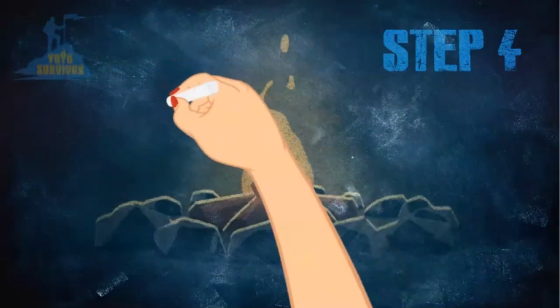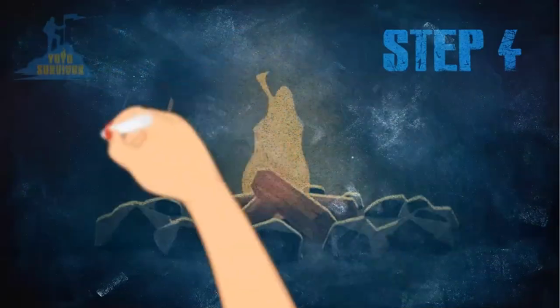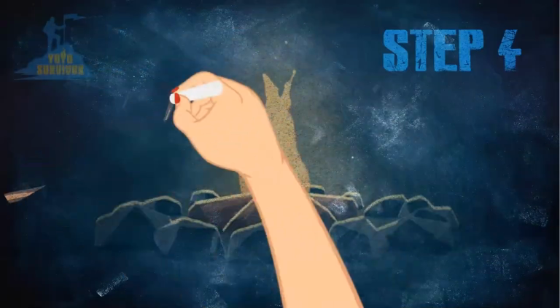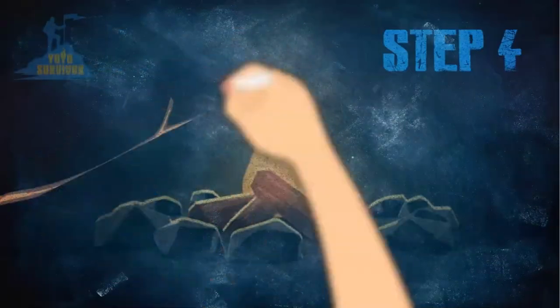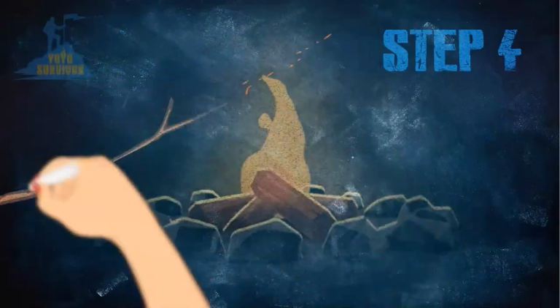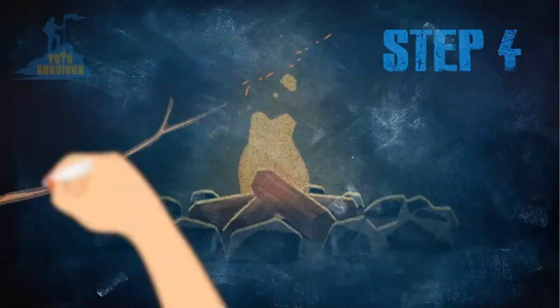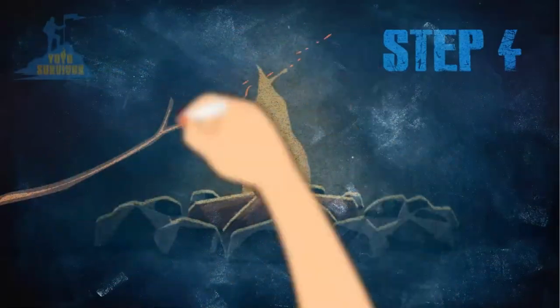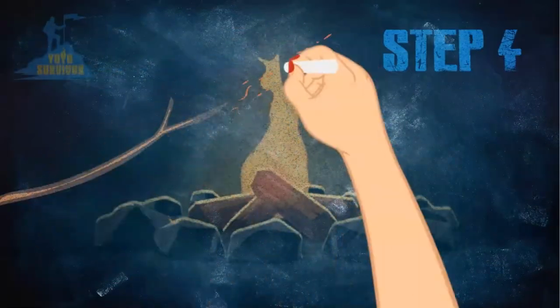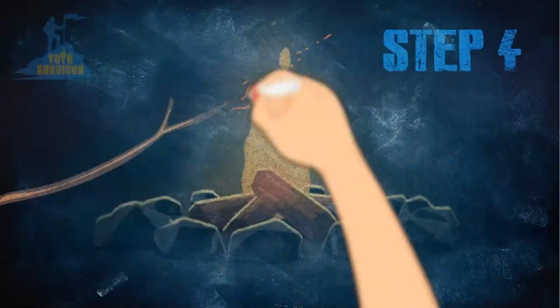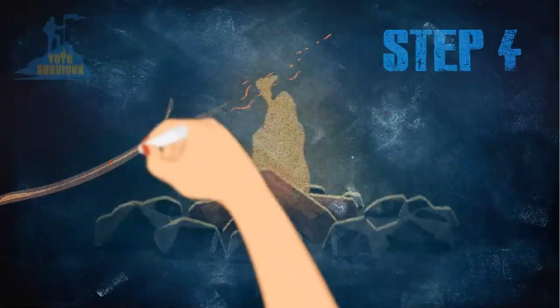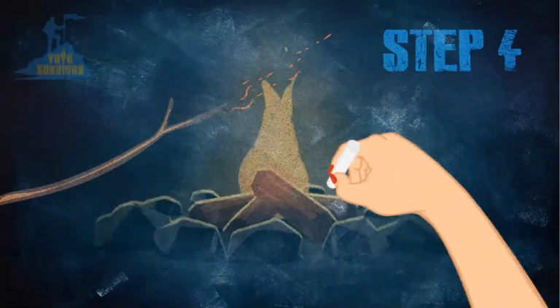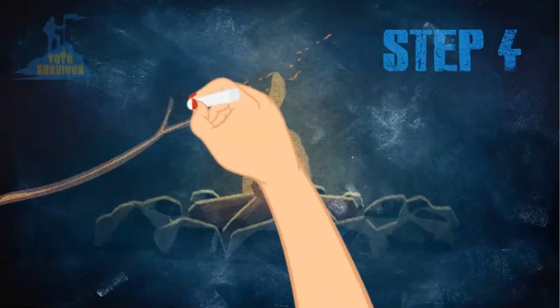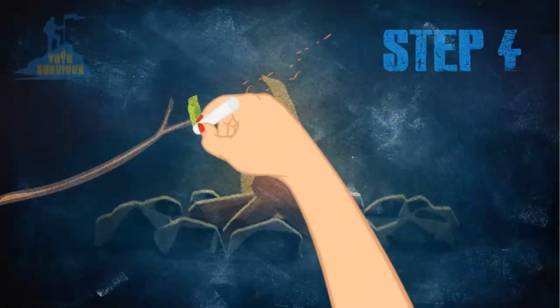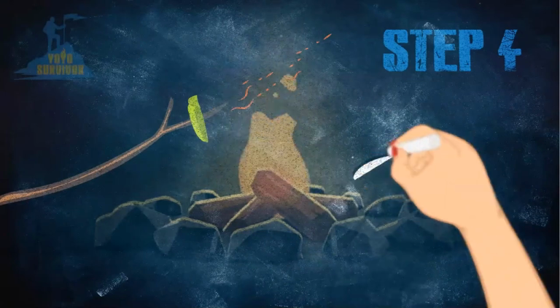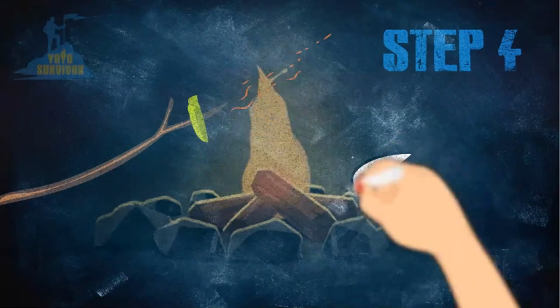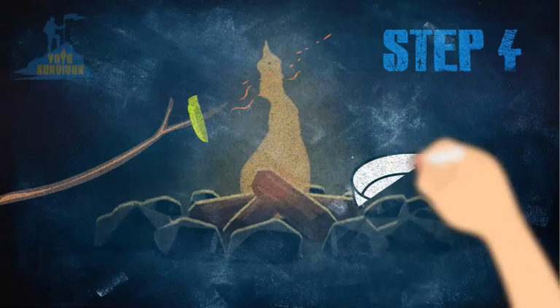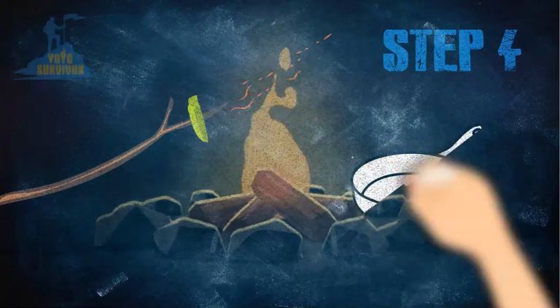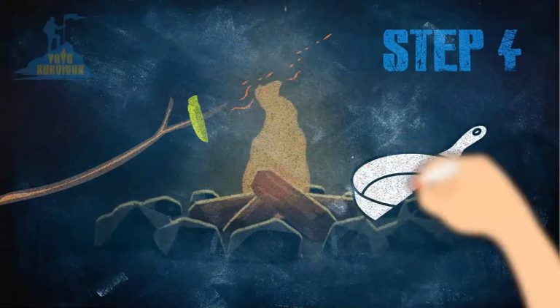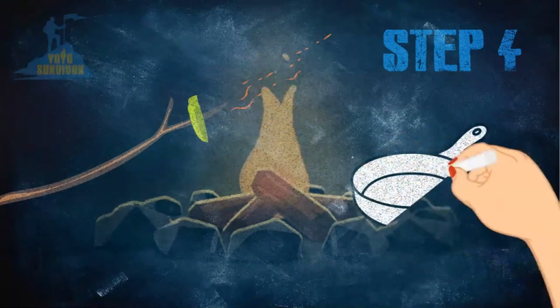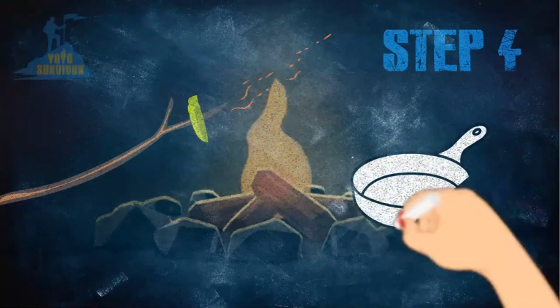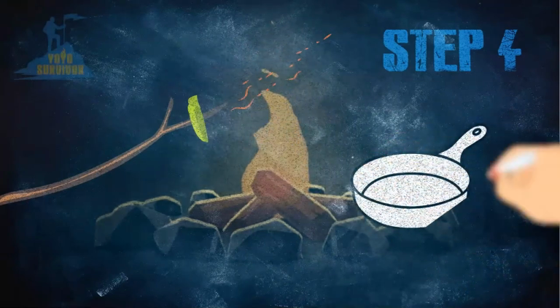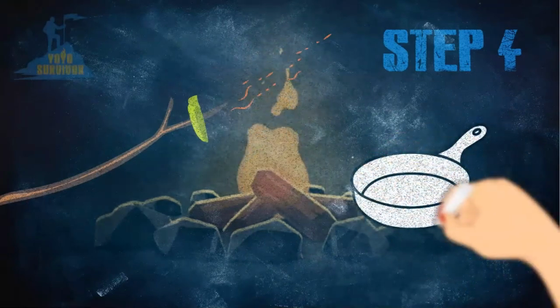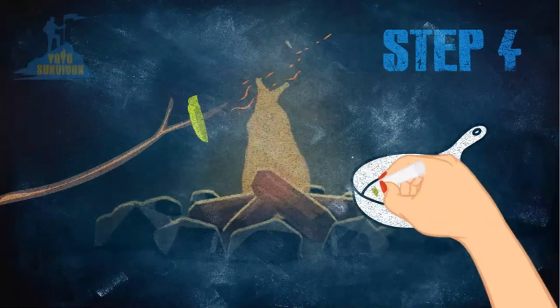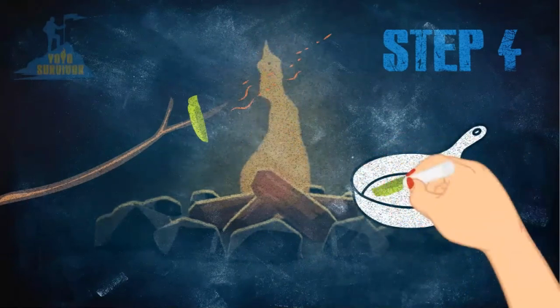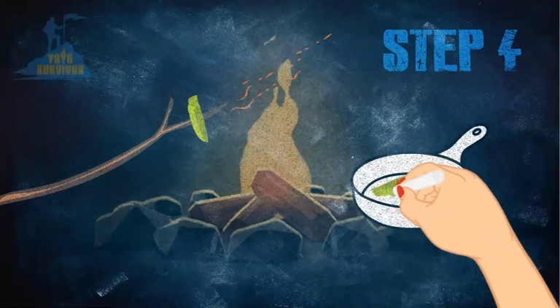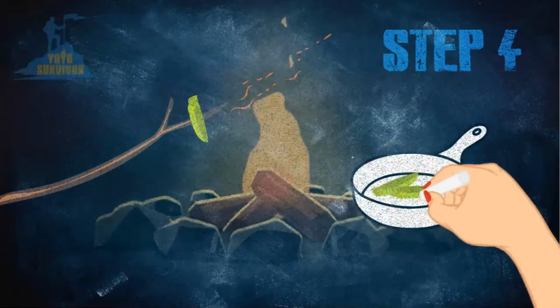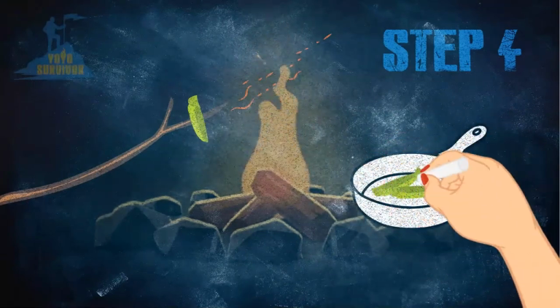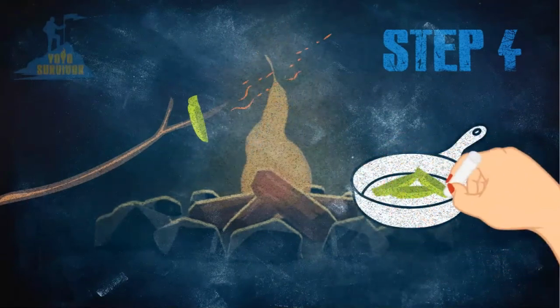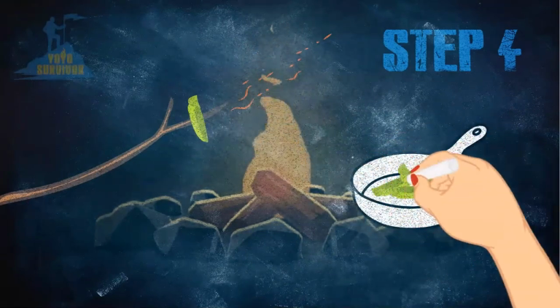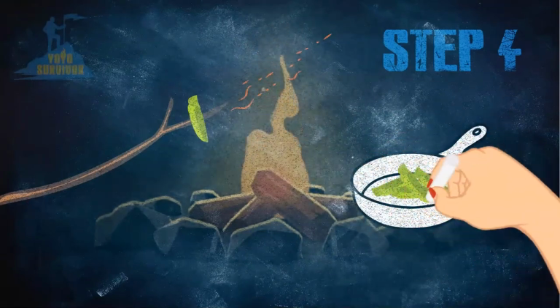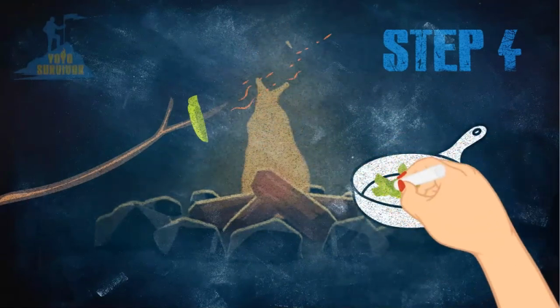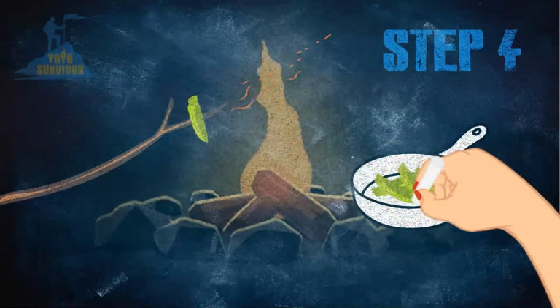Step 4: Roast your bugs on a stick over an open fire, or fry them in a pot or pan over your campfire until they're nice and crispy.